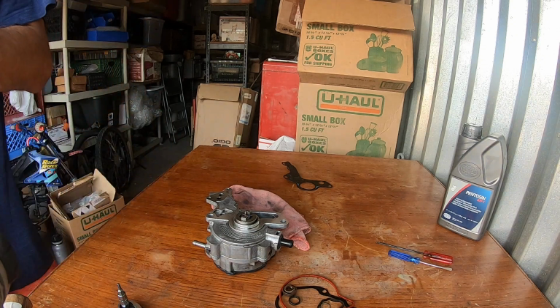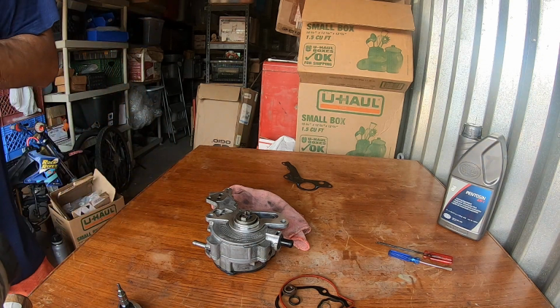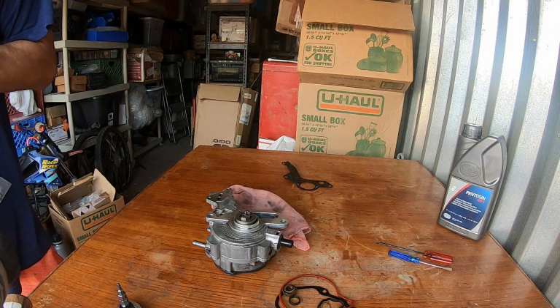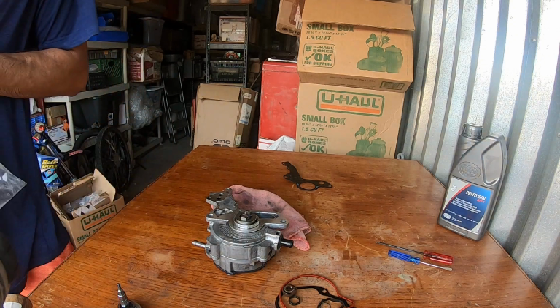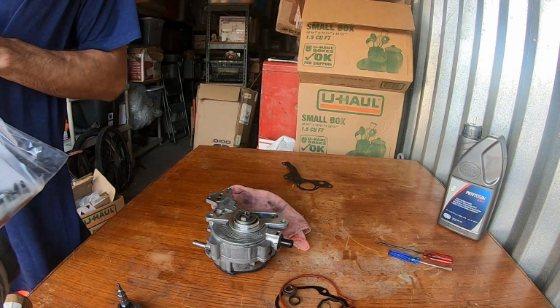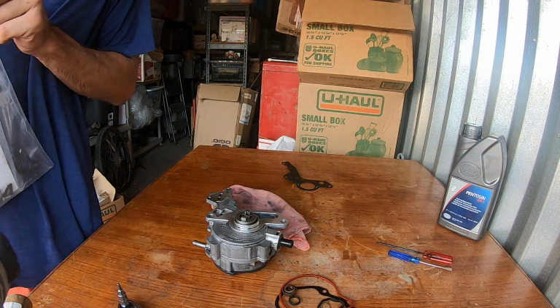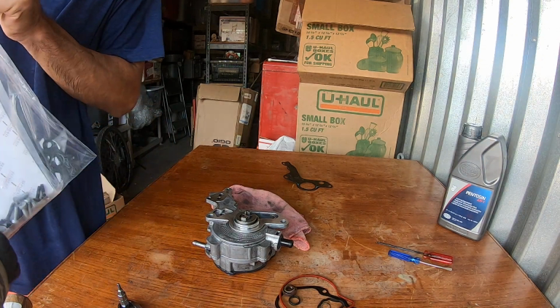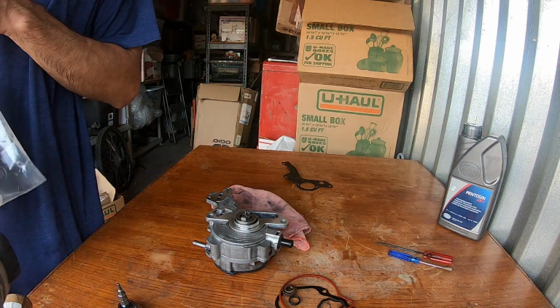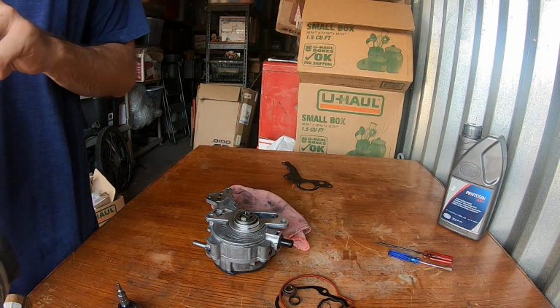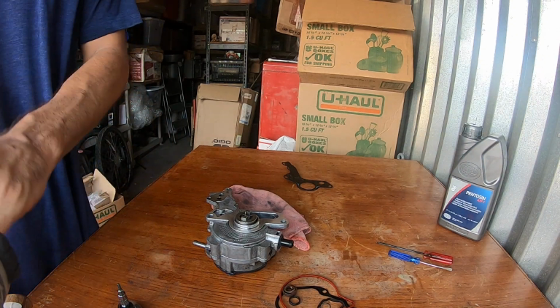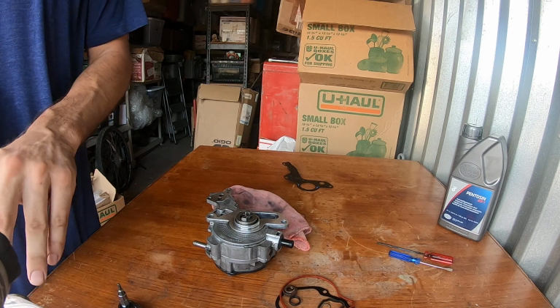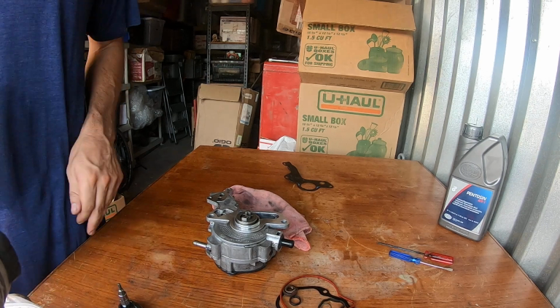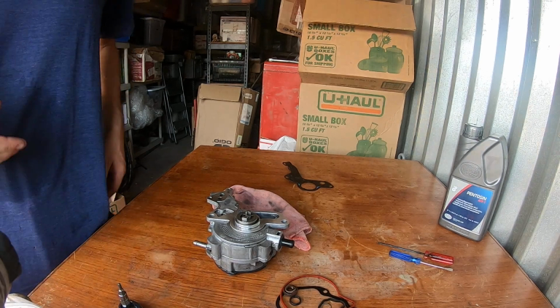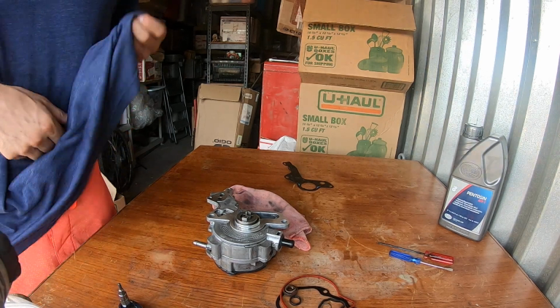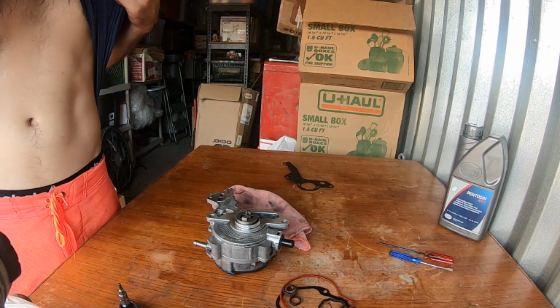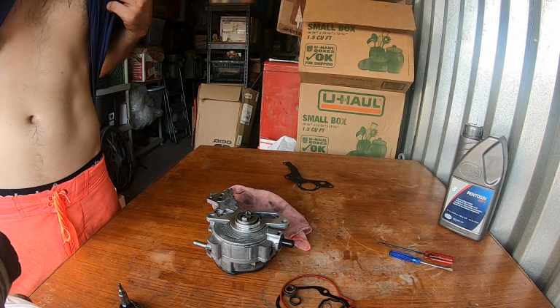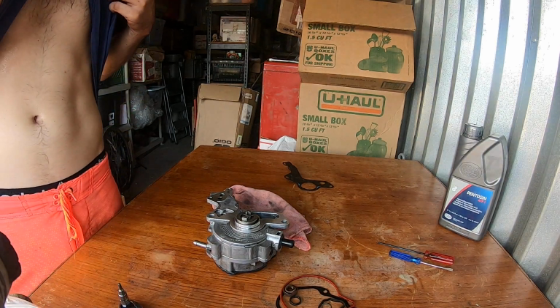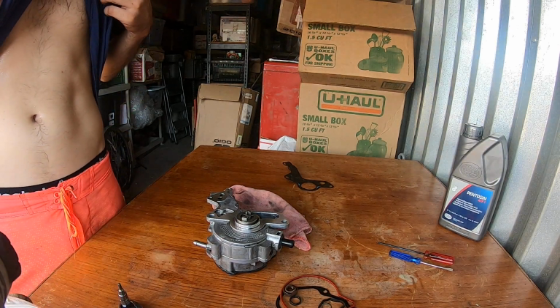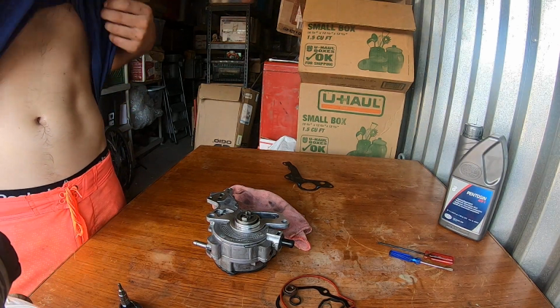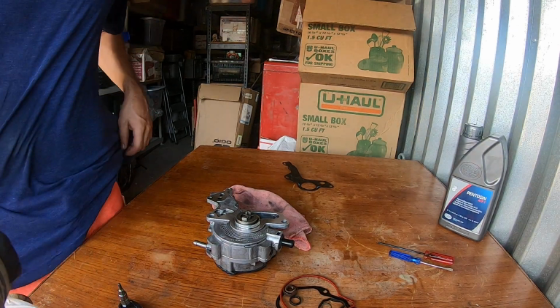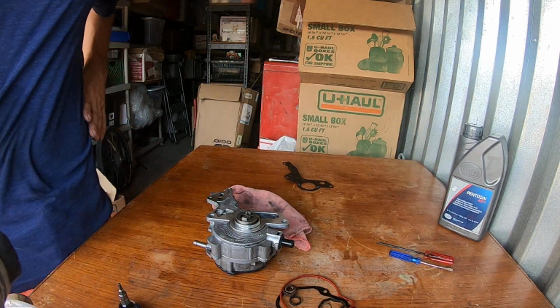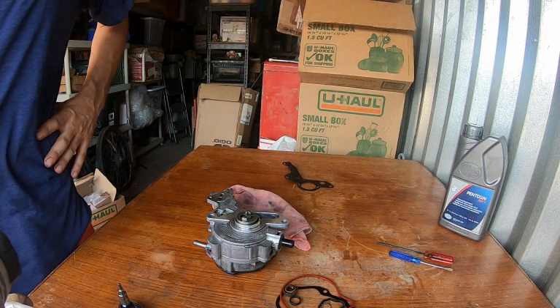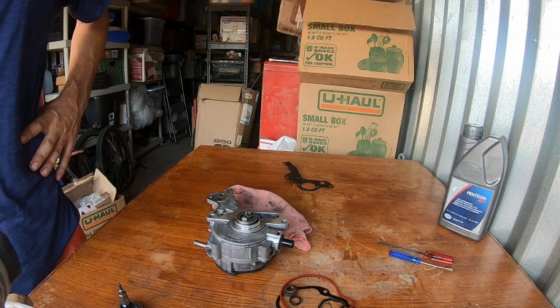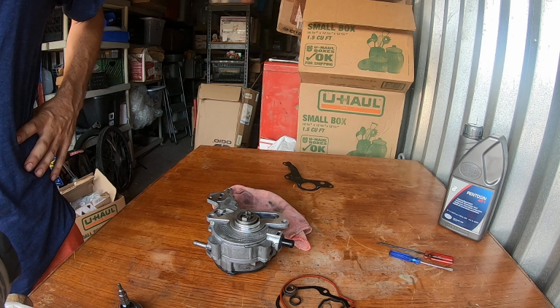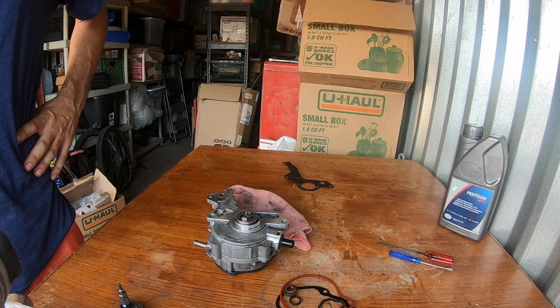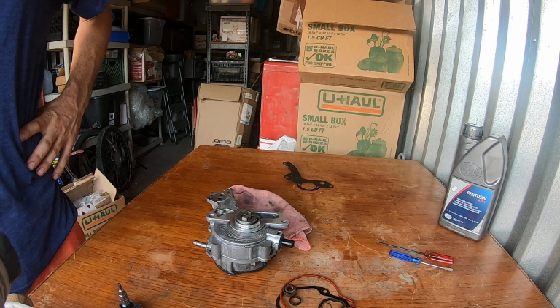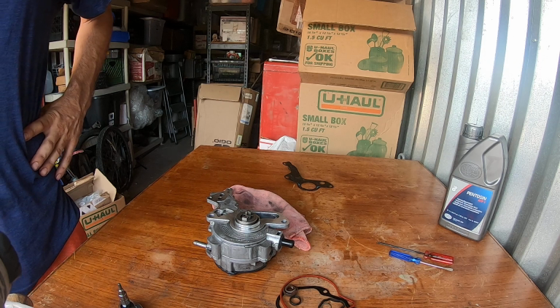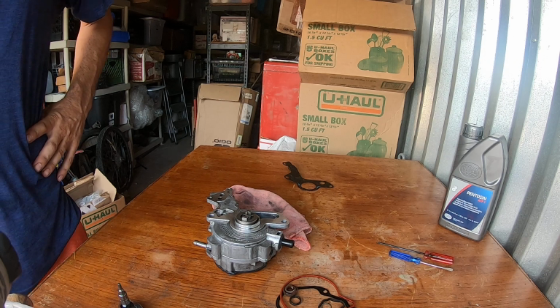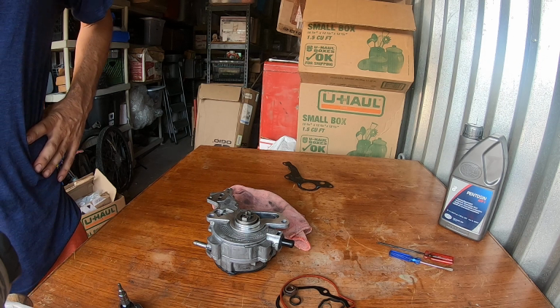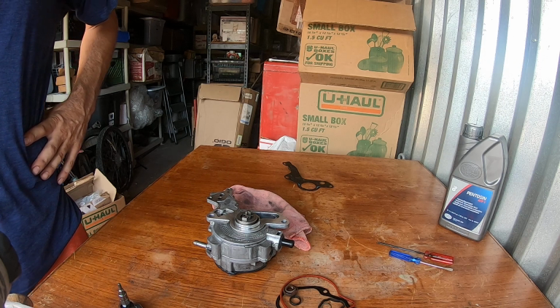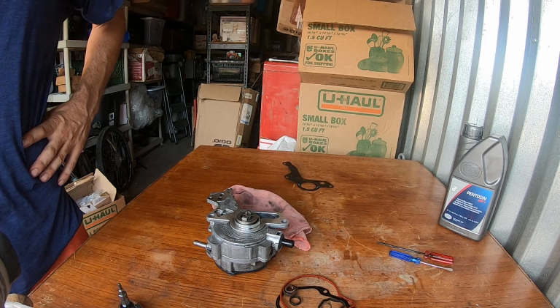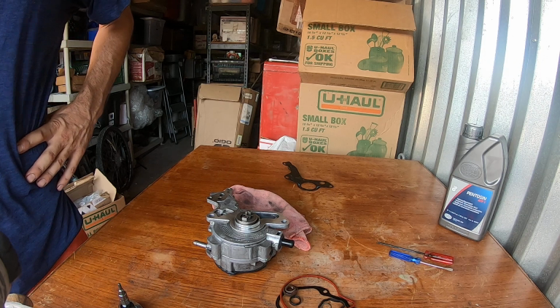It might be regrettable, but for $30 rather than spending $250-plus on parts, hopefully that does the trick. We'll see. I'm gonna get out of here — it's very warm.